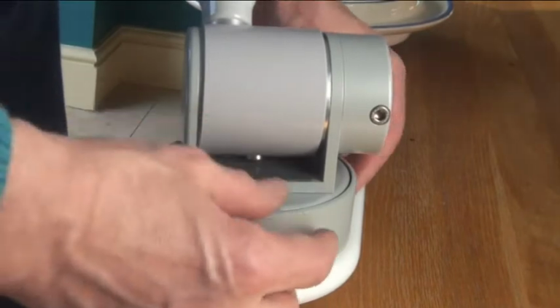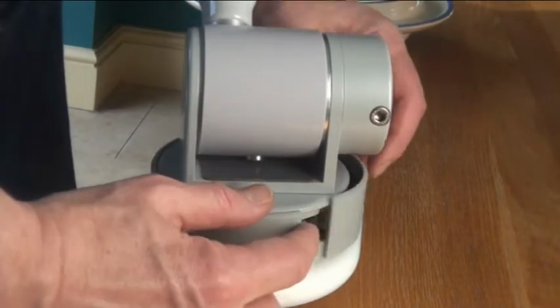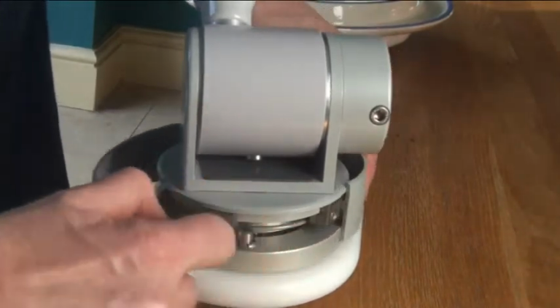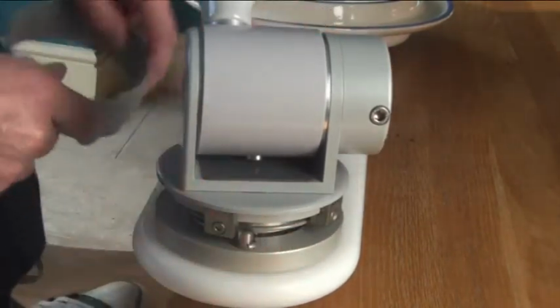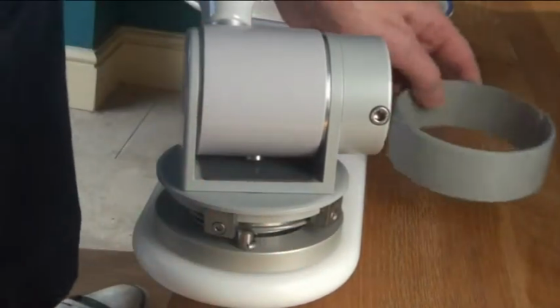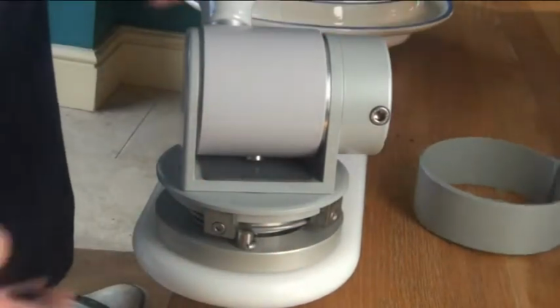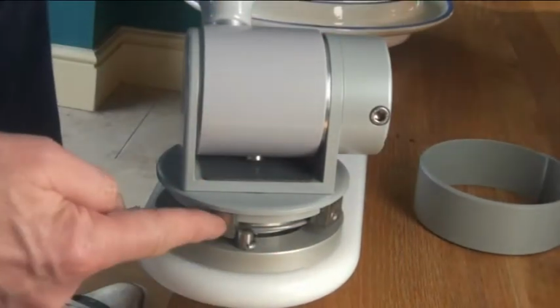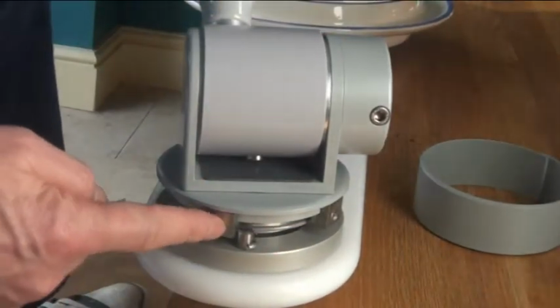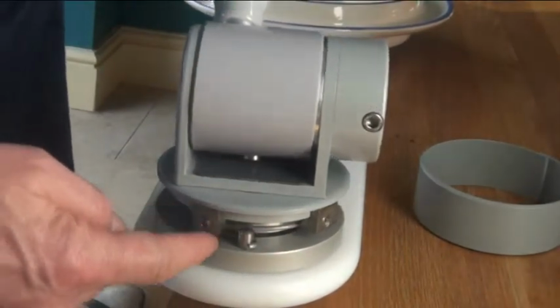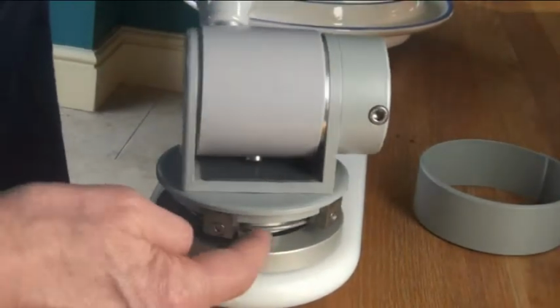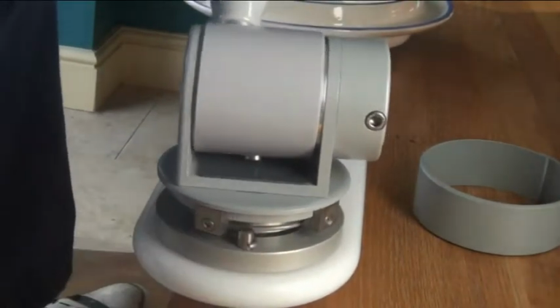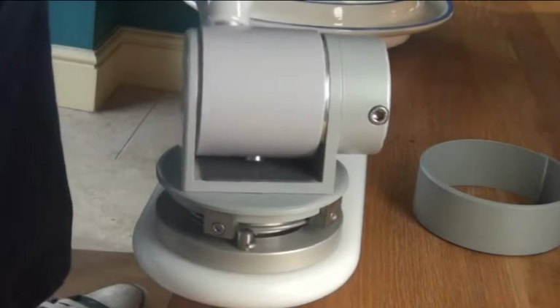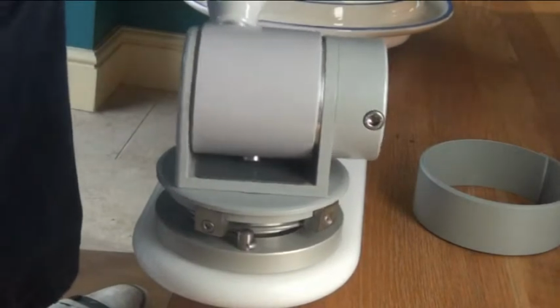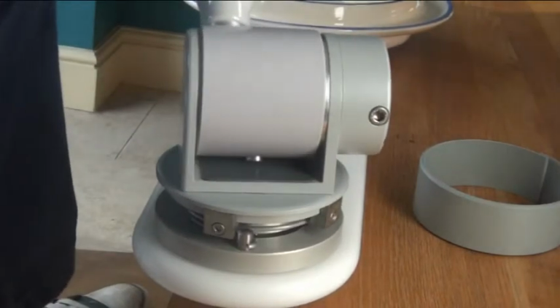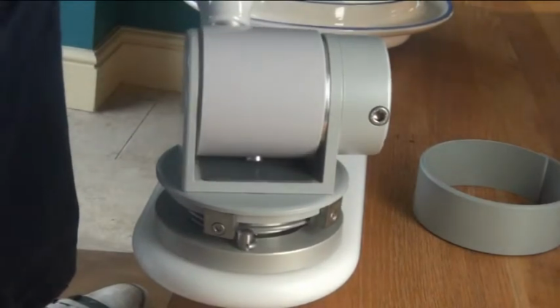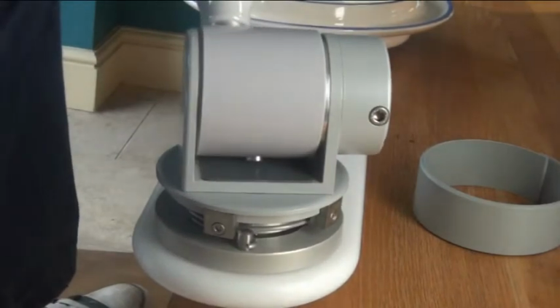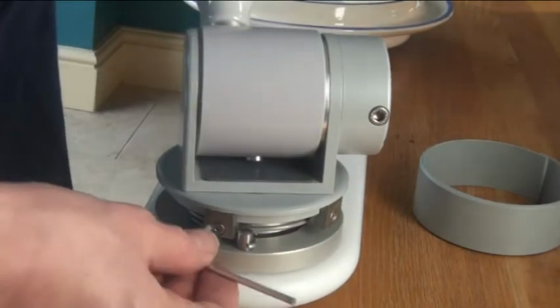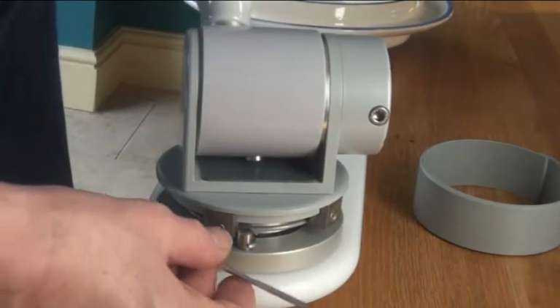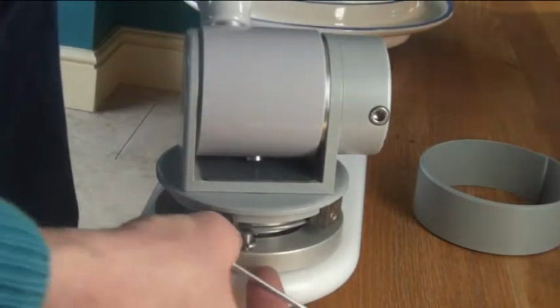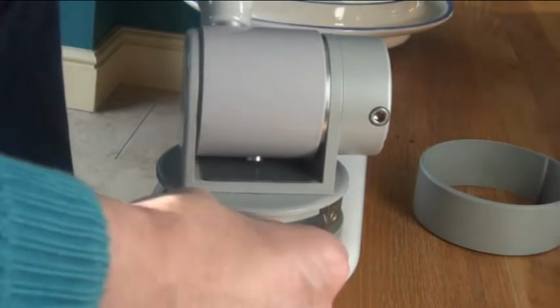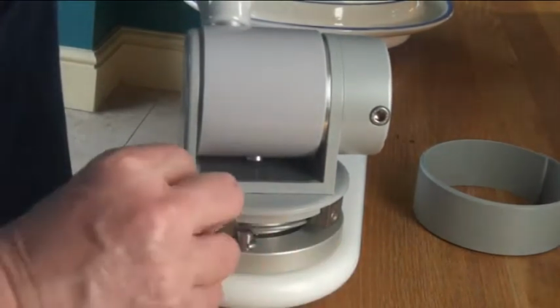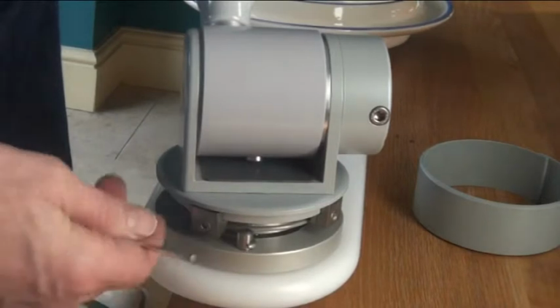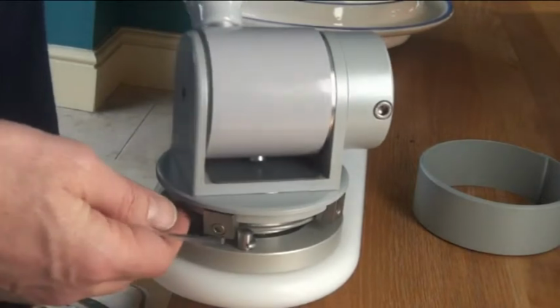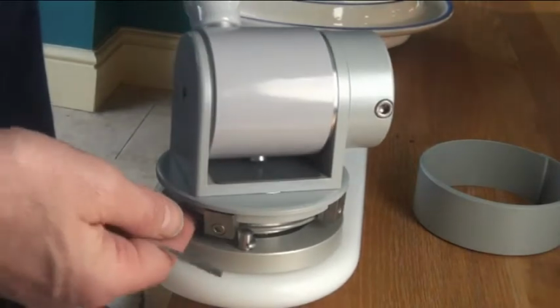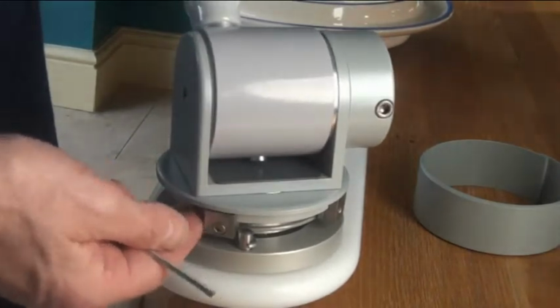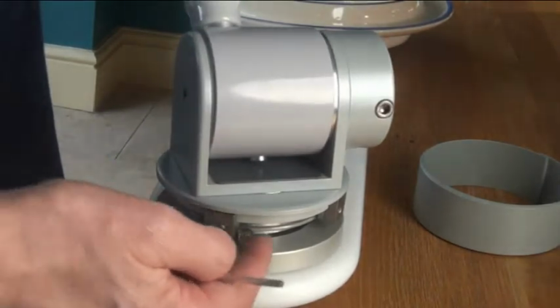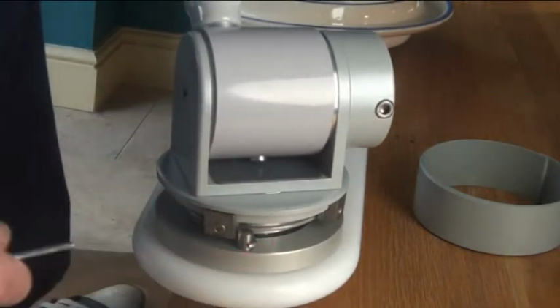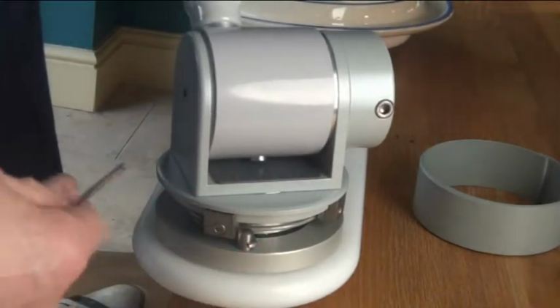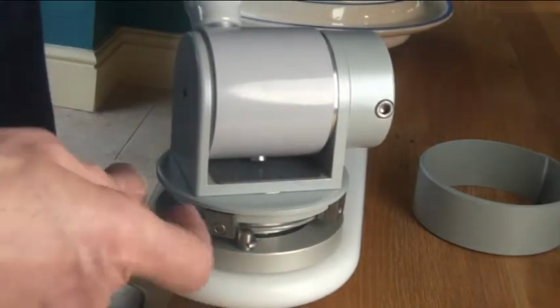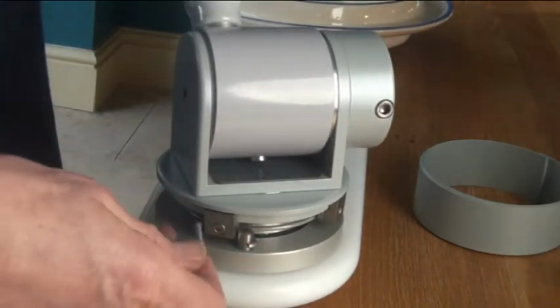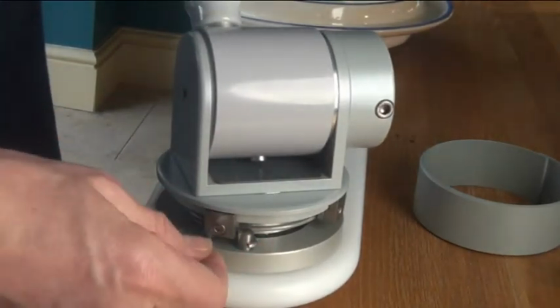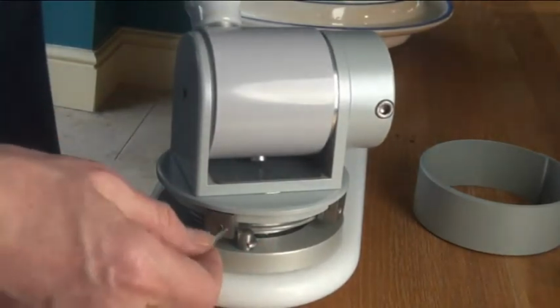Just prise off this cover. This is the forward stop — you can see it pushes against the peg to stop the arm coming too far forward. If I loosen this screw and then readjust the position, push it against the peg and then re-tighten the screw.